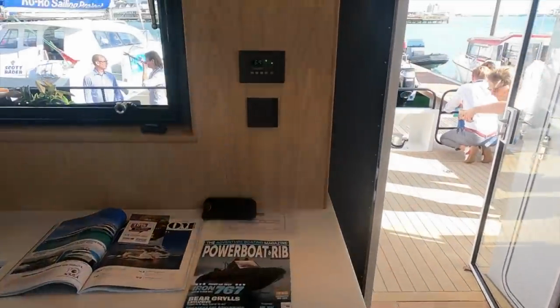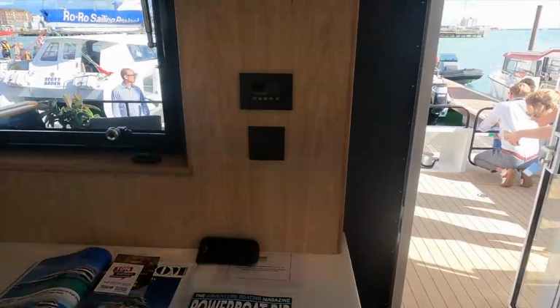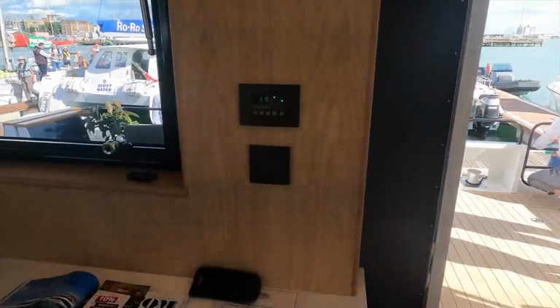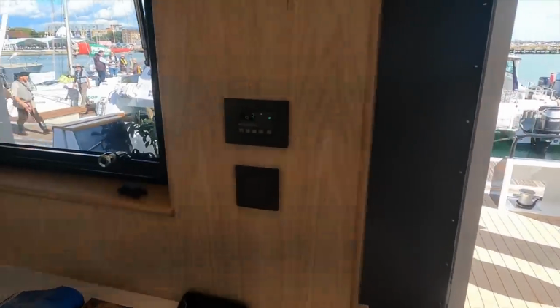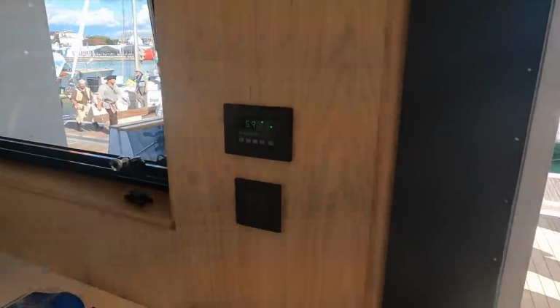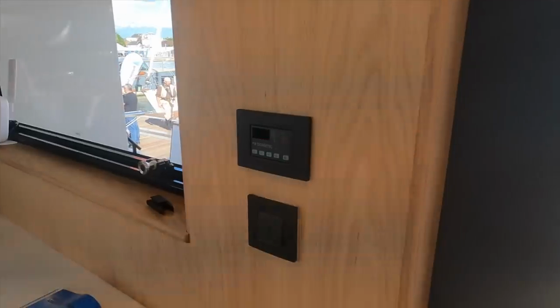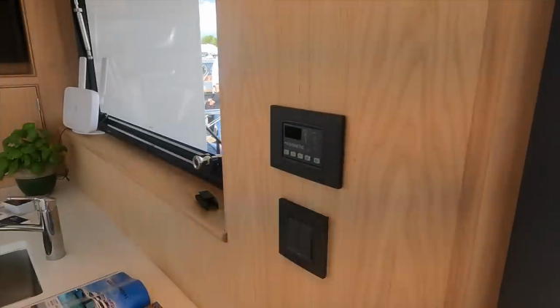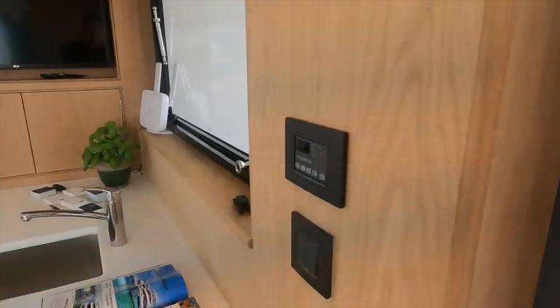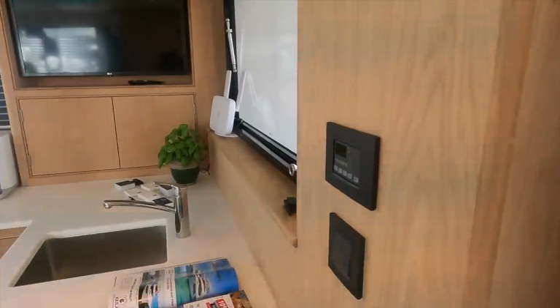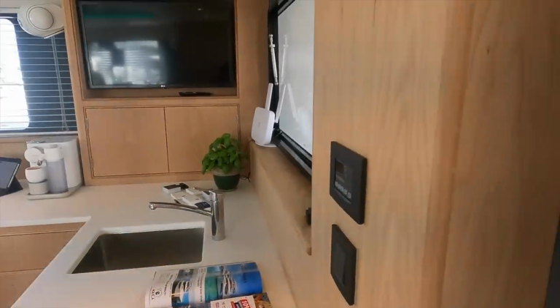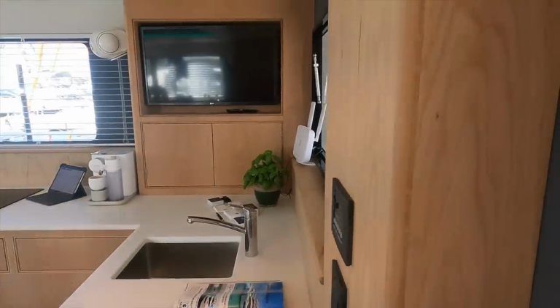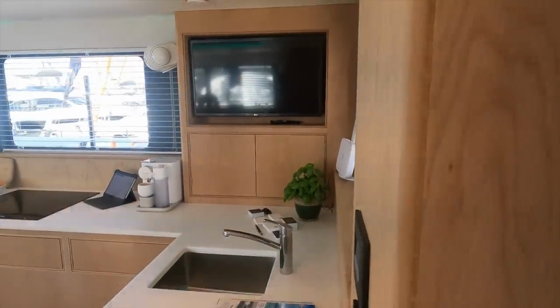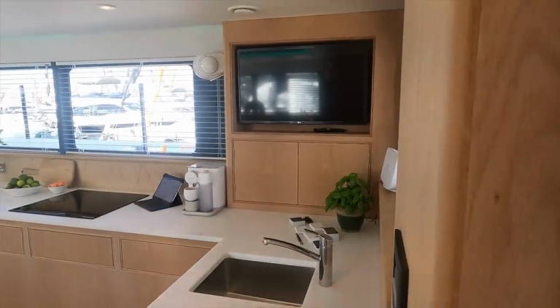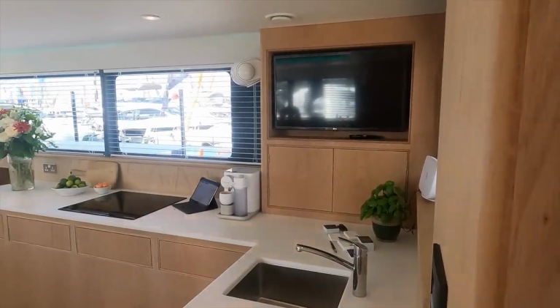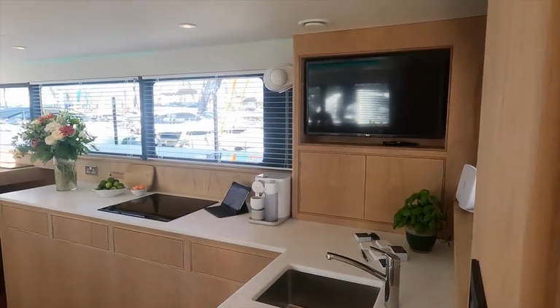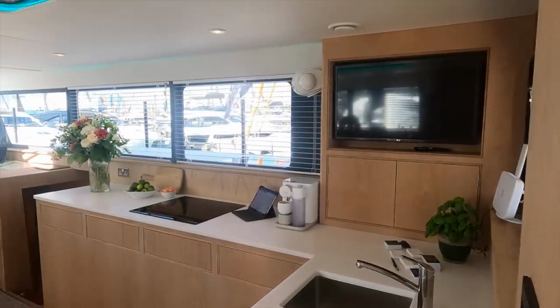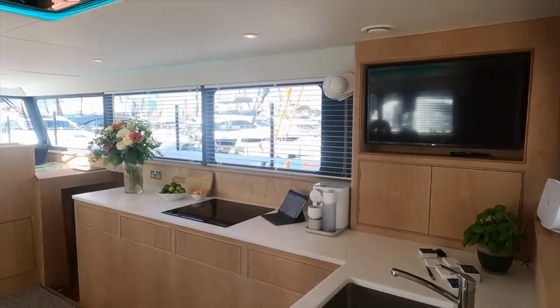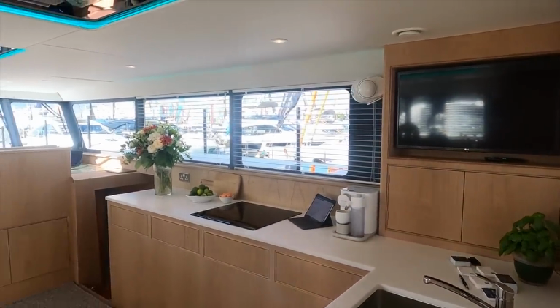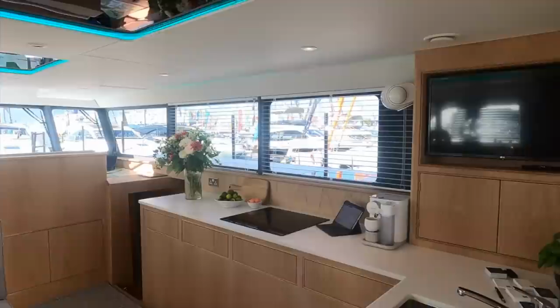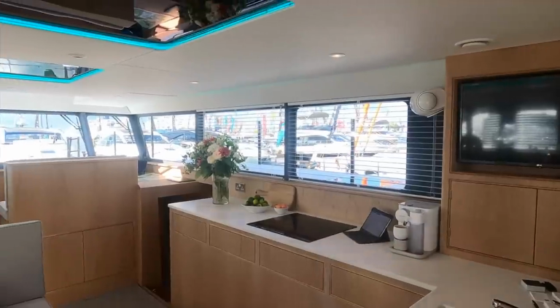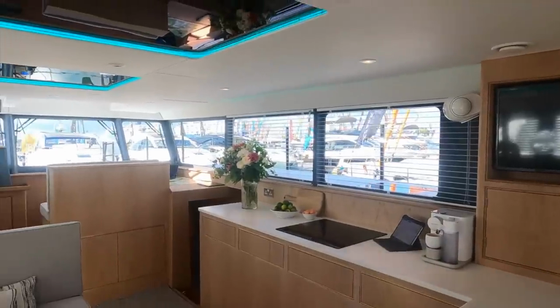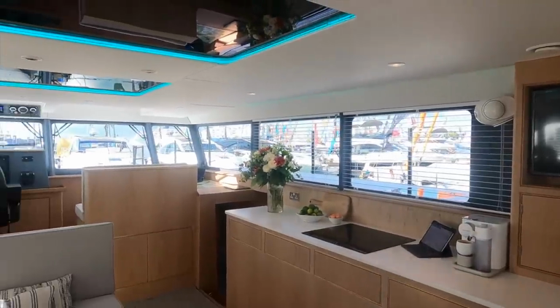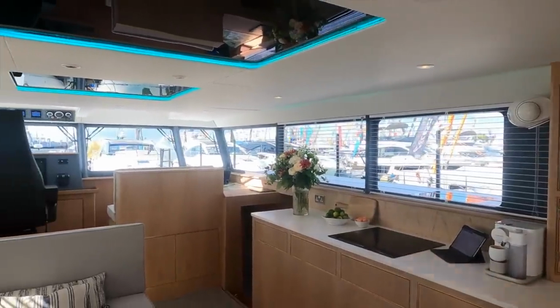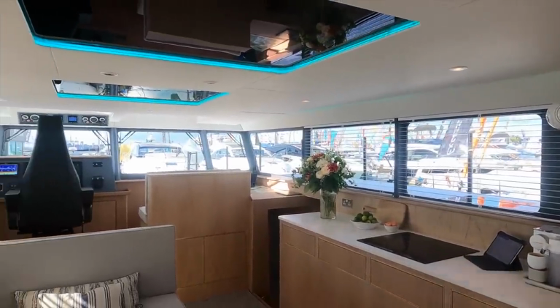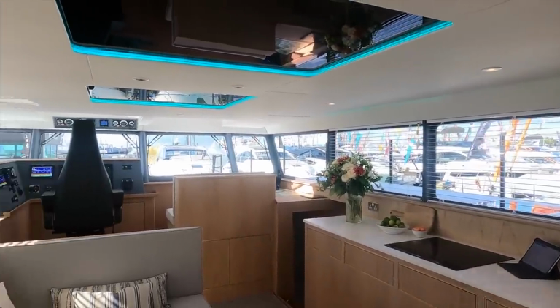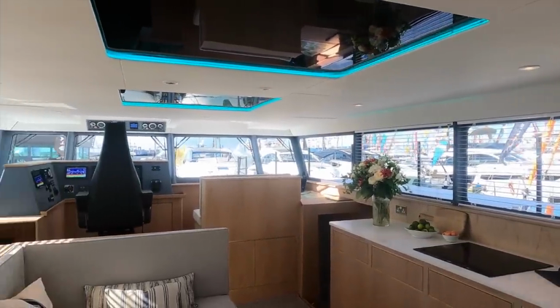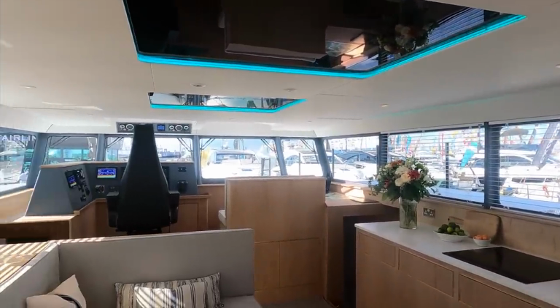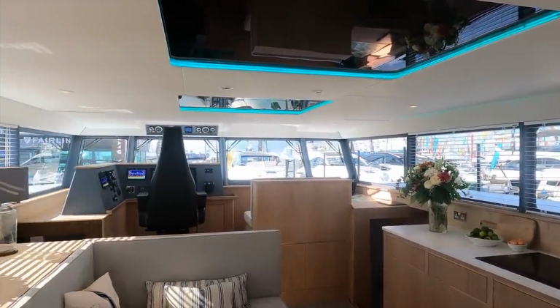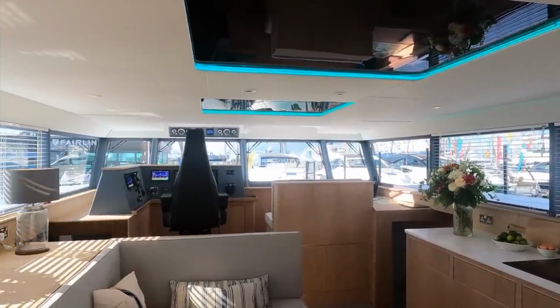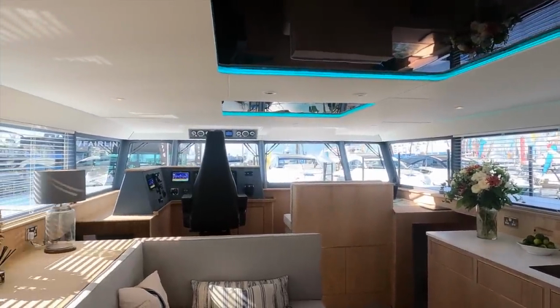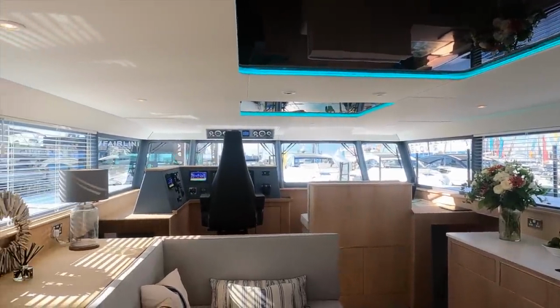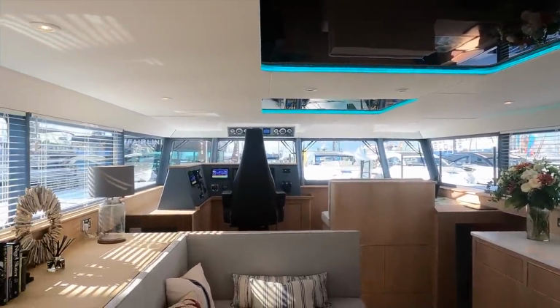This explorer yacht will be able to take you around 3,000 nautical miles between fuel stops. If you'd like to find out more about this amazing boat I will leave a link in the video description. I'm interested to hear what you think about this fantastic explorer yacht — let me know in the comments below and I'll look forward to chatting with you.